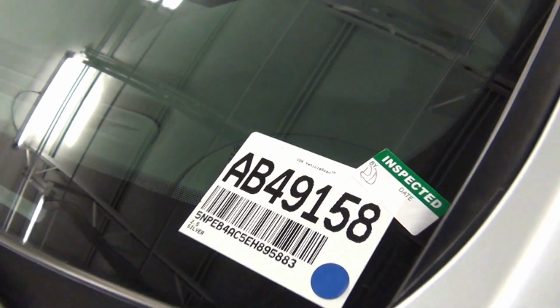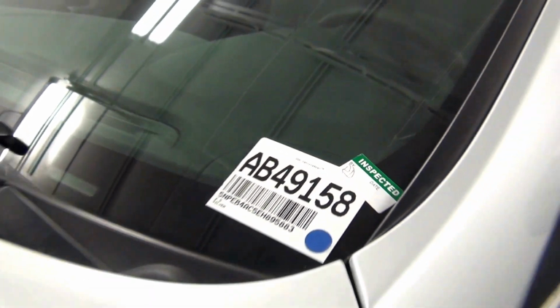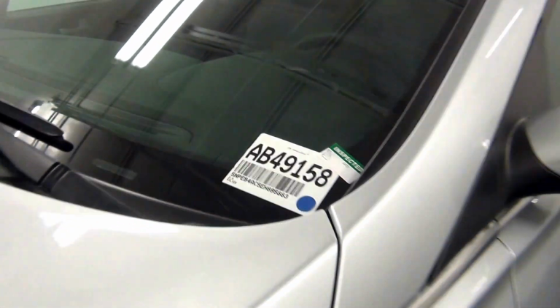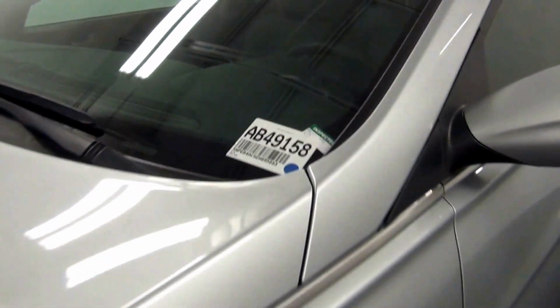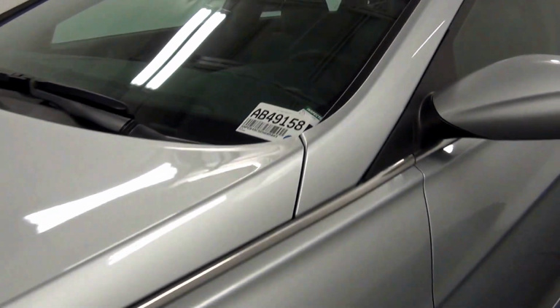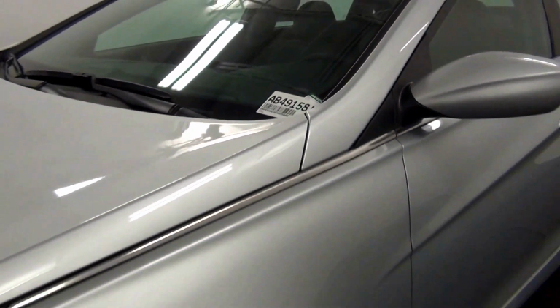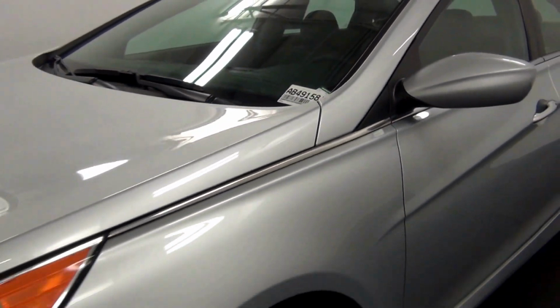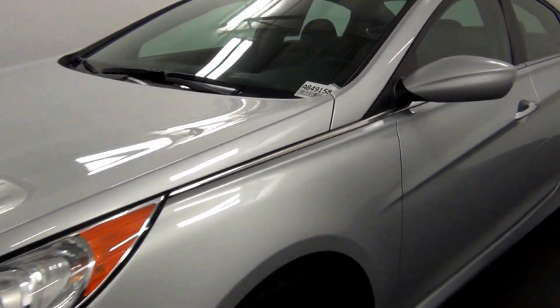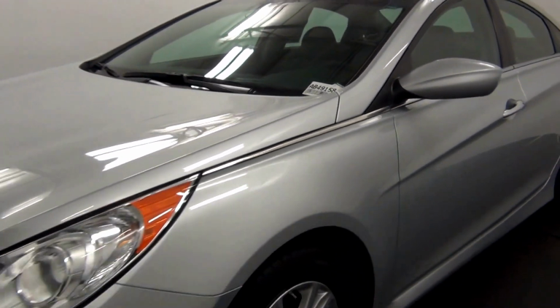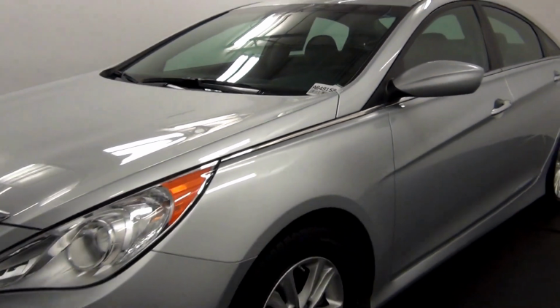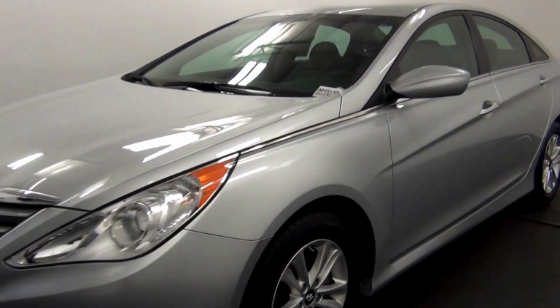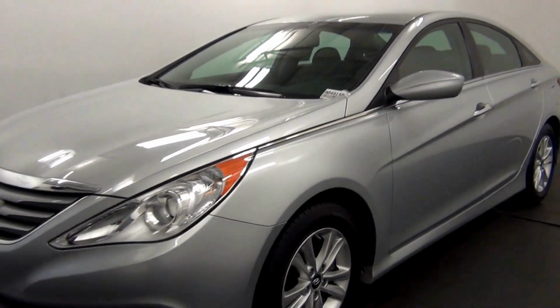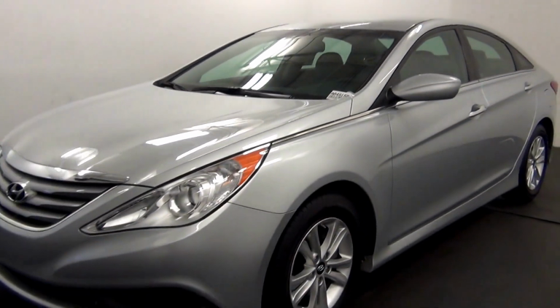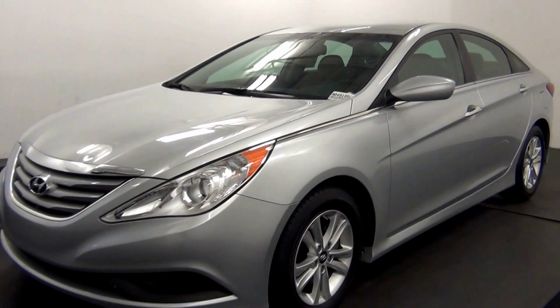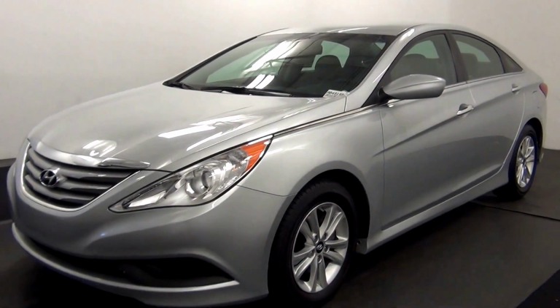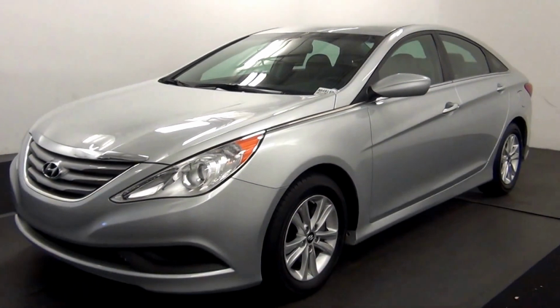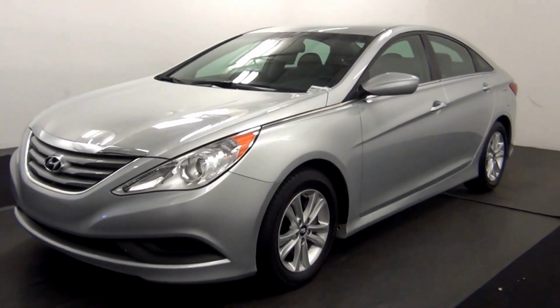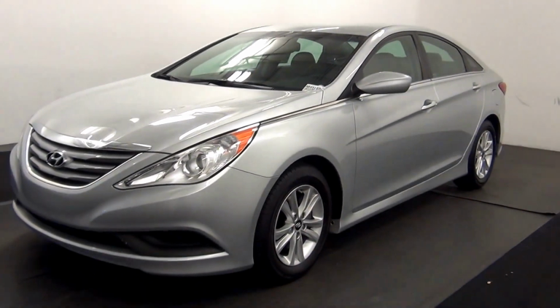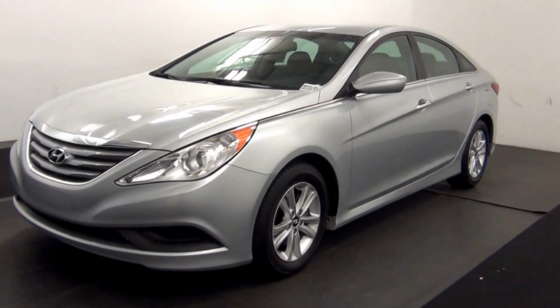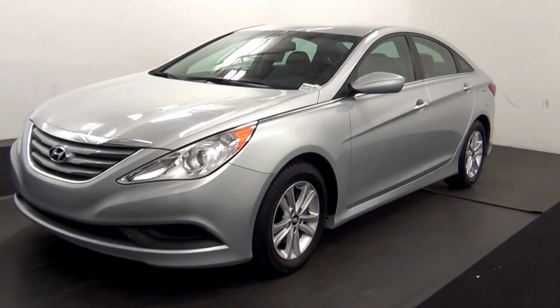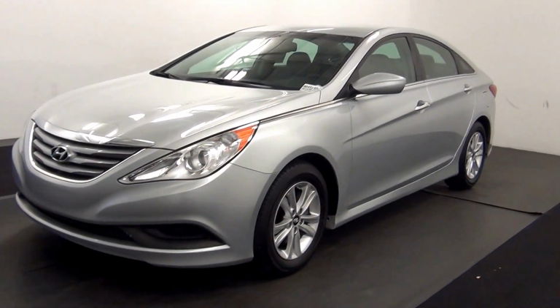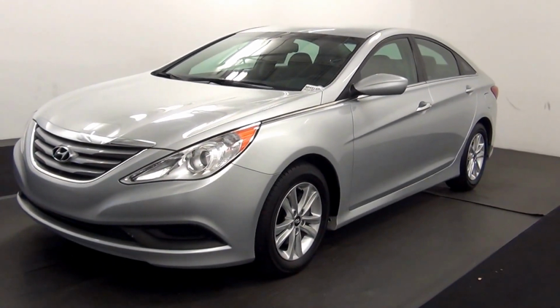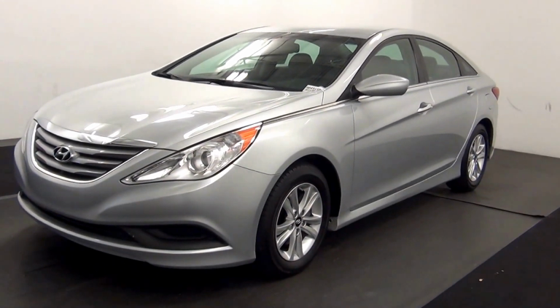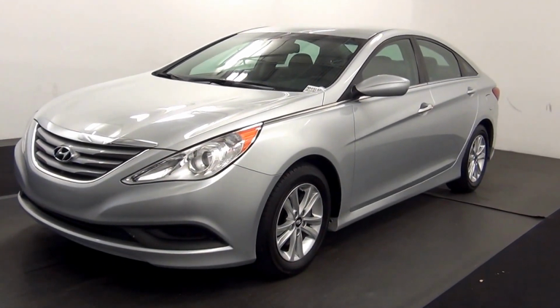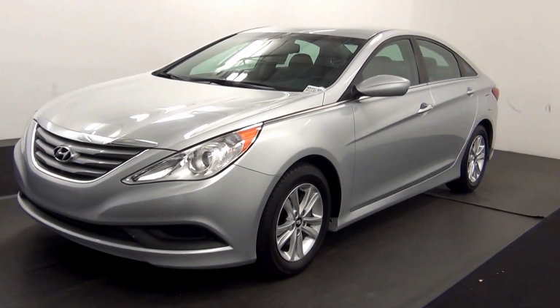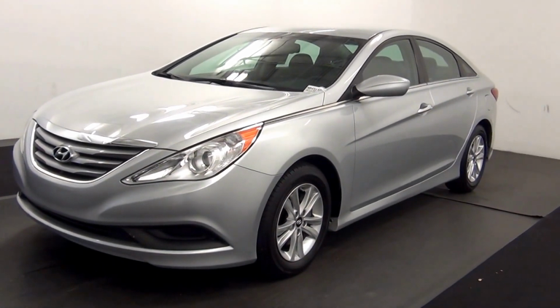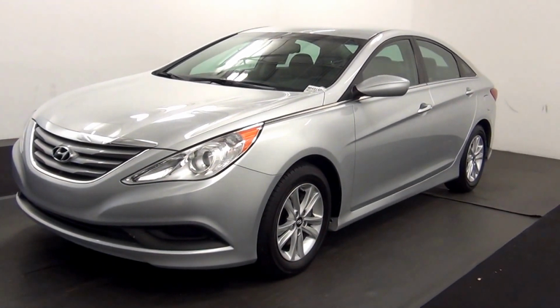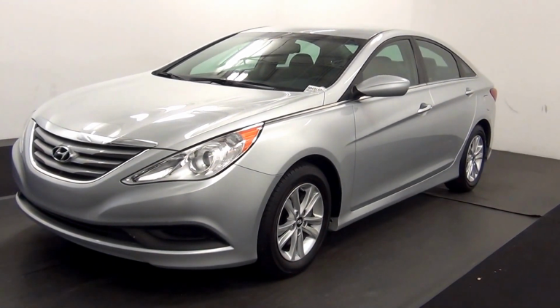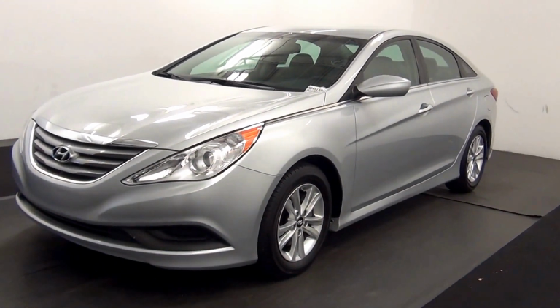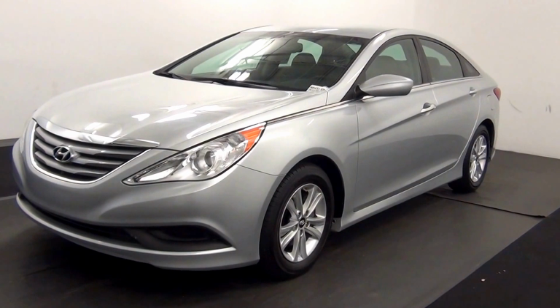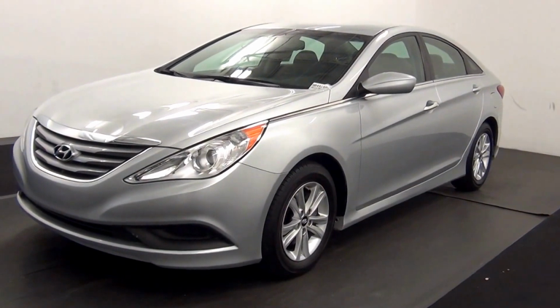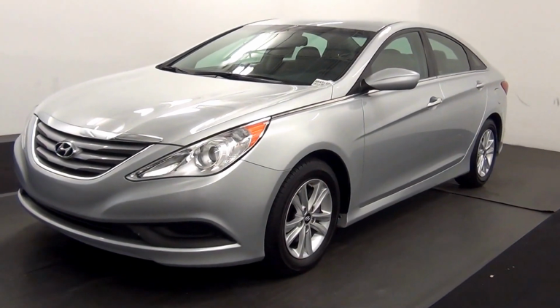Welcome. Today we are going to walk around a 2014 Hyundai Sonata, stock number AB49158.